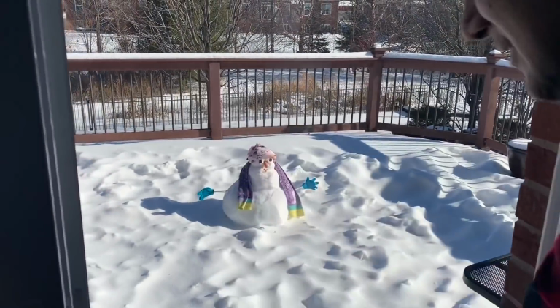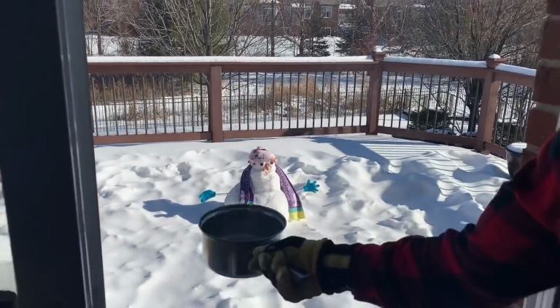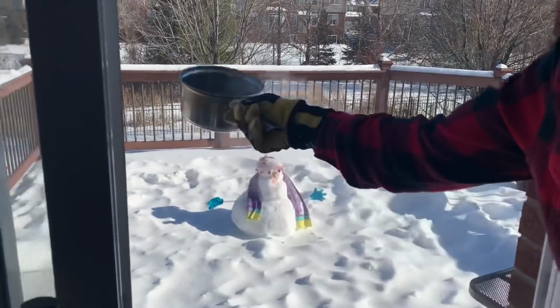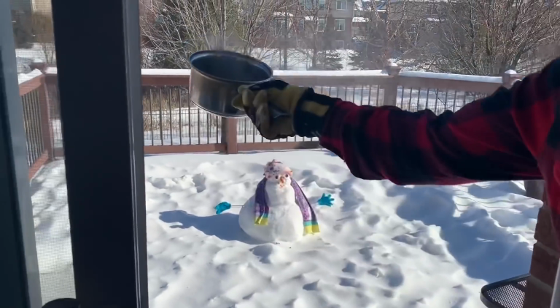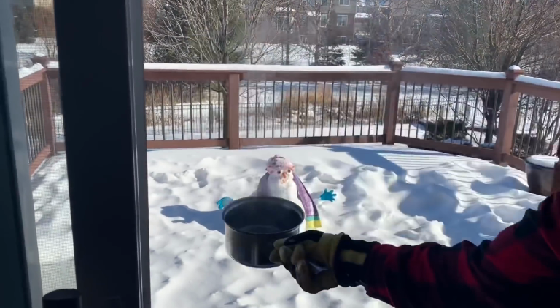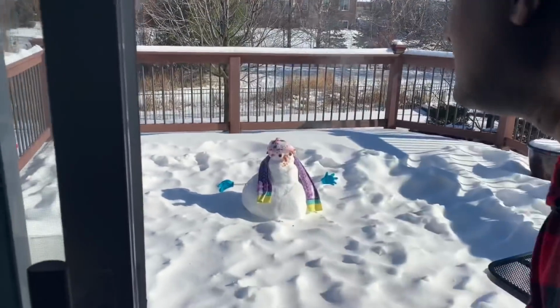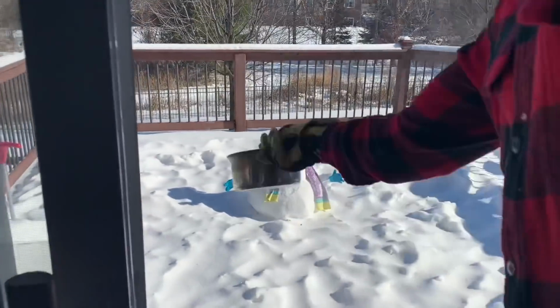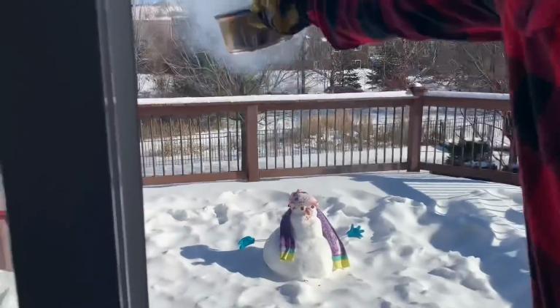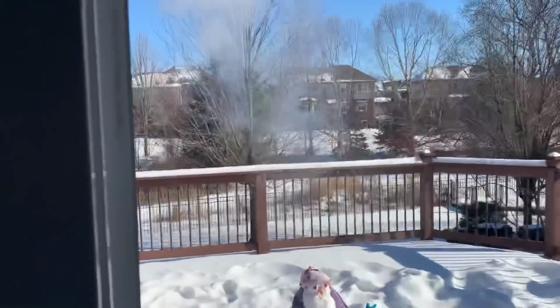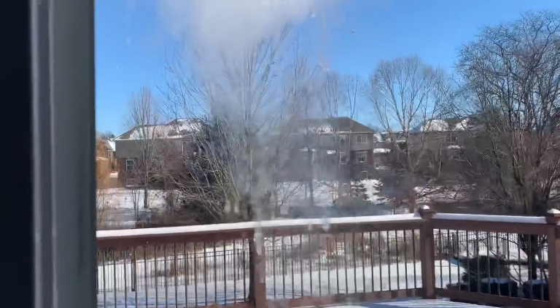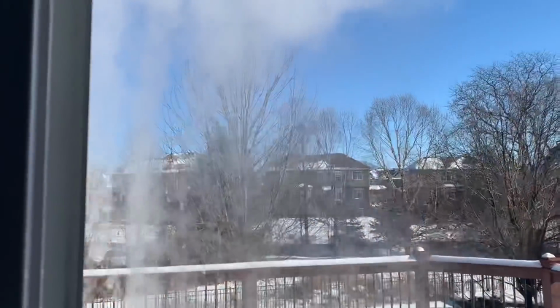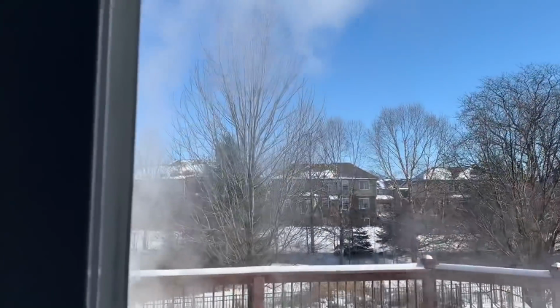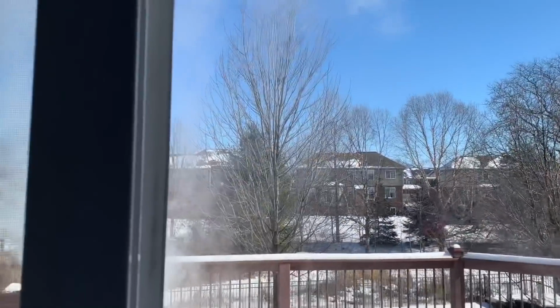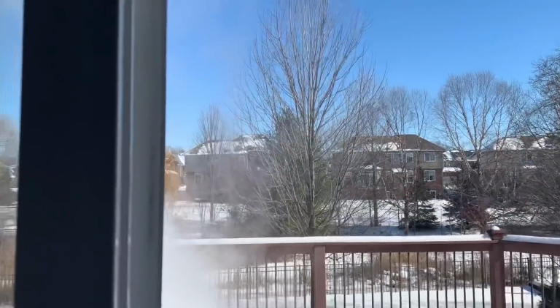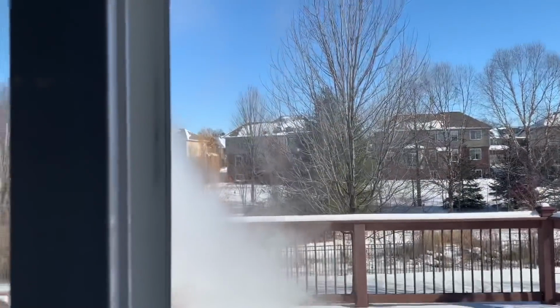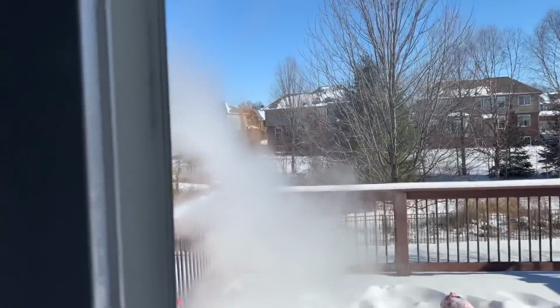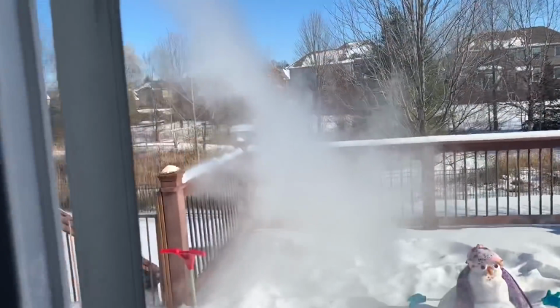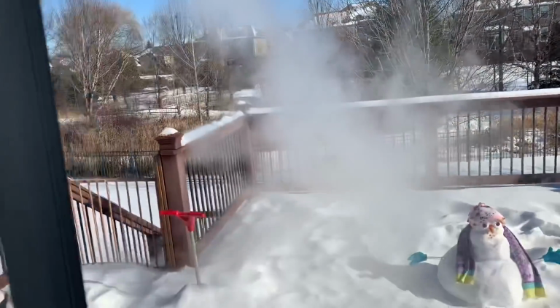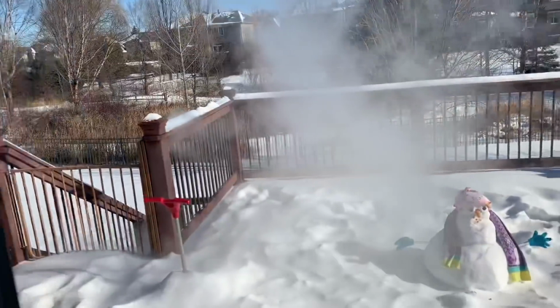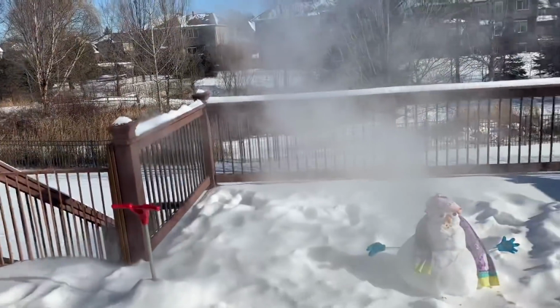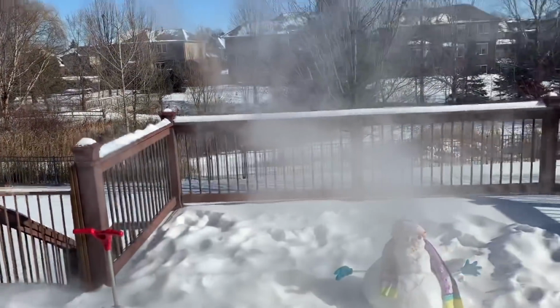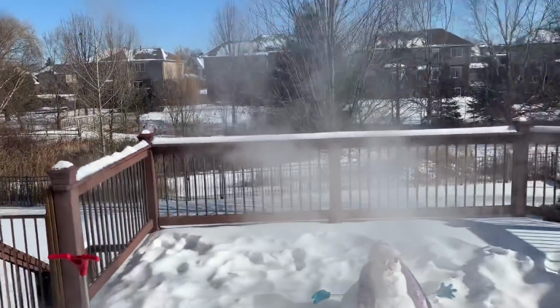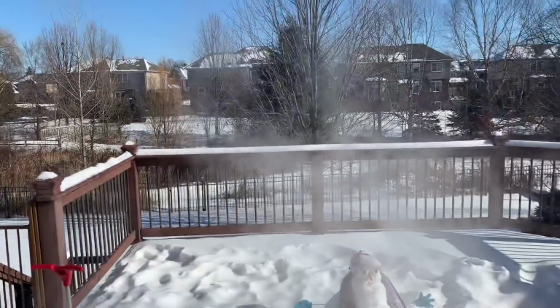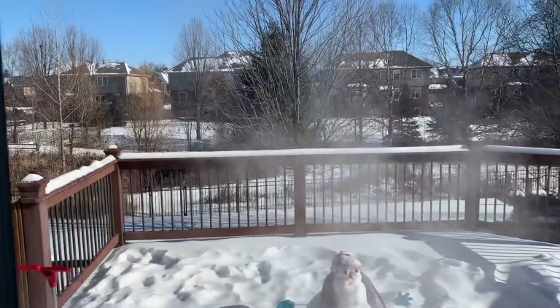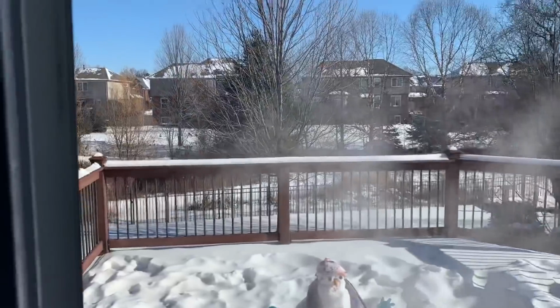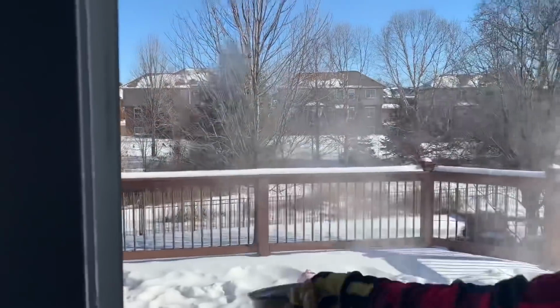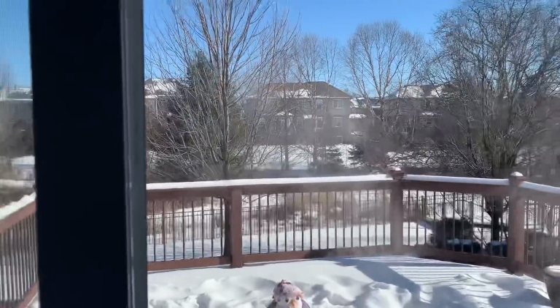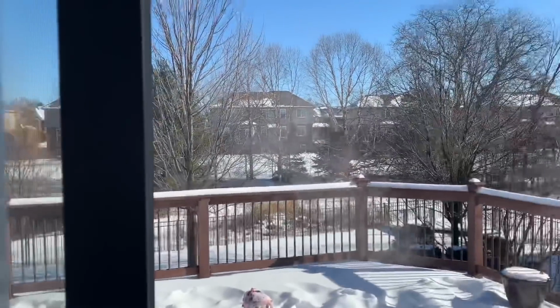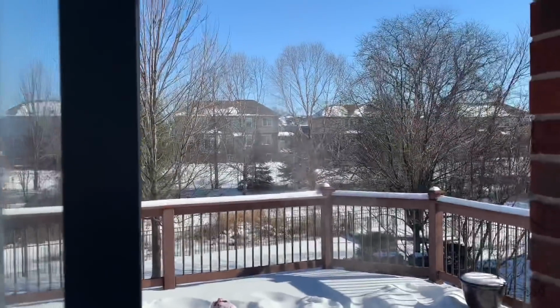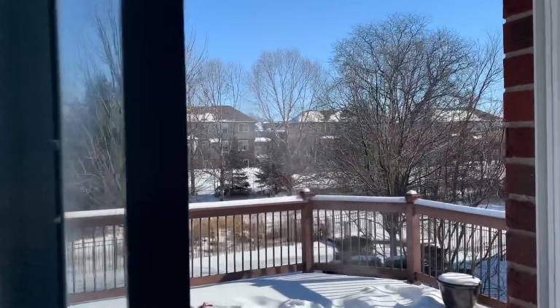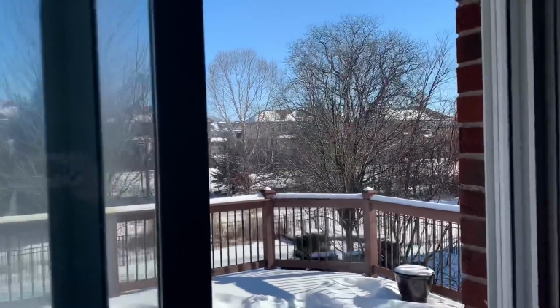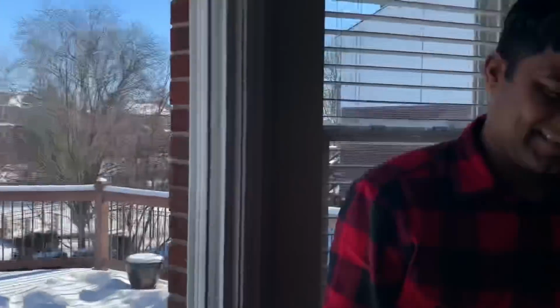One, two, three — oh my god, look at that! Did you see the smoke, guys? Tanya, did you see that?